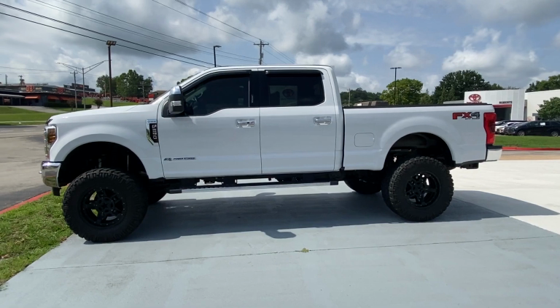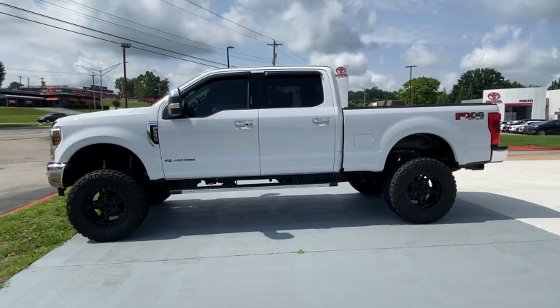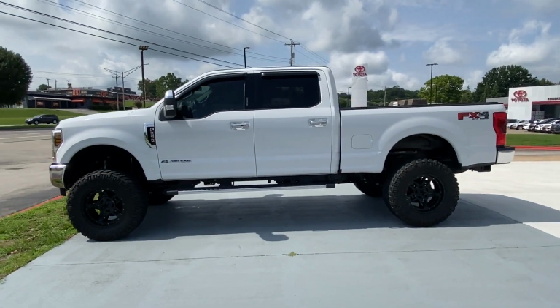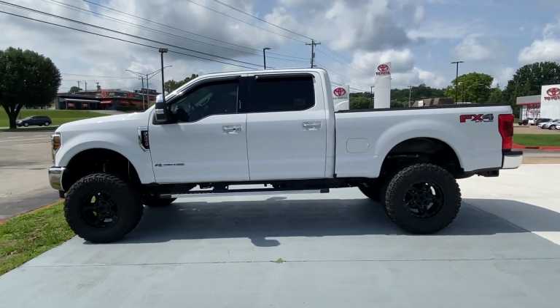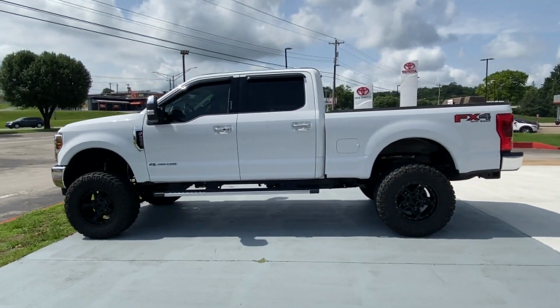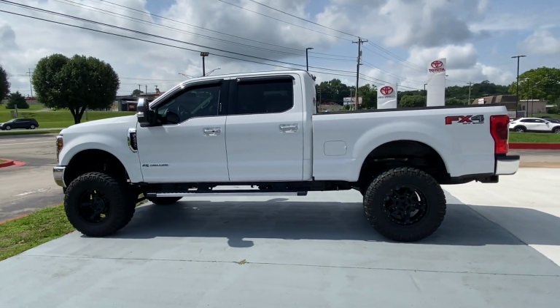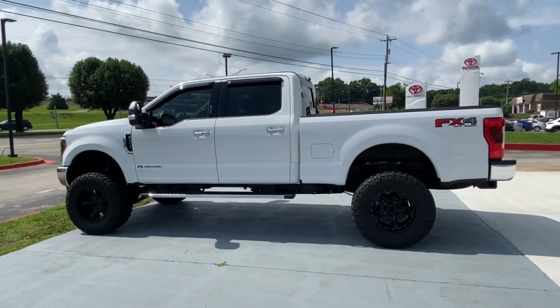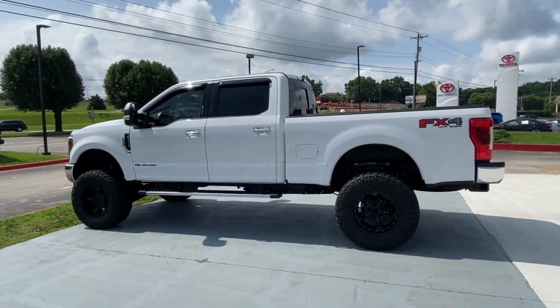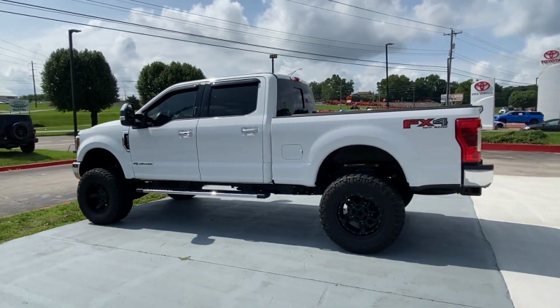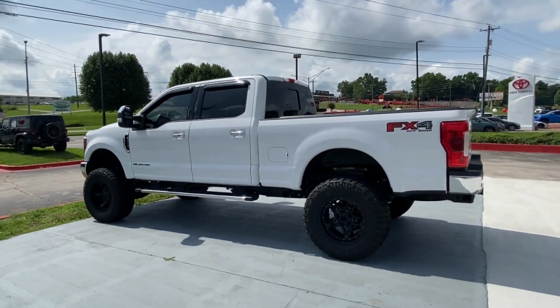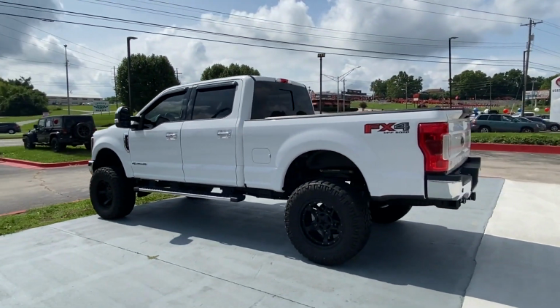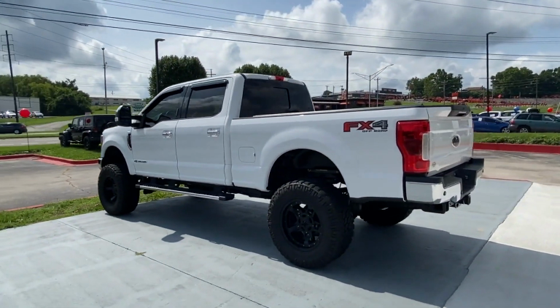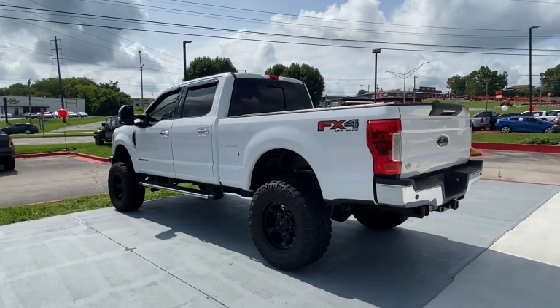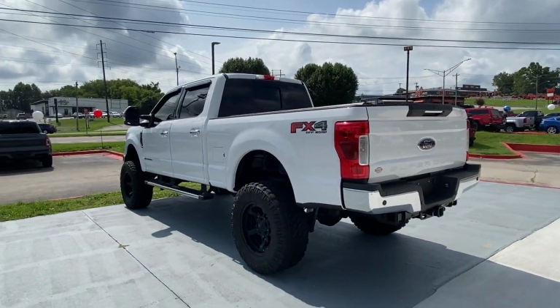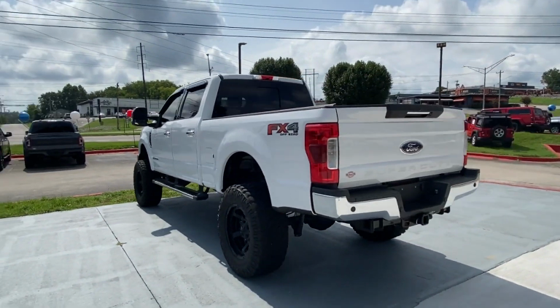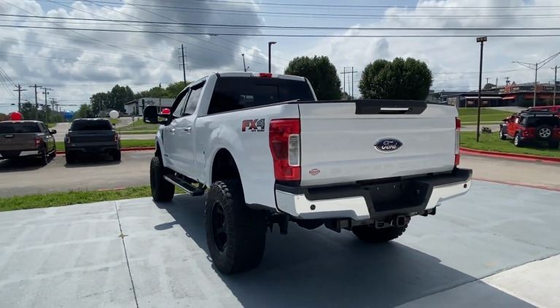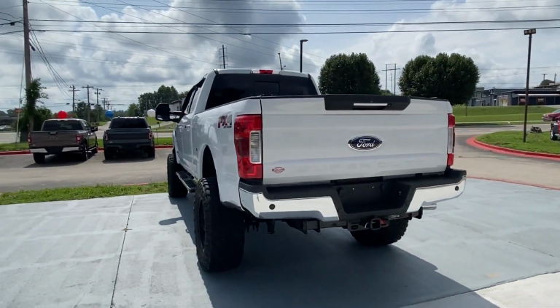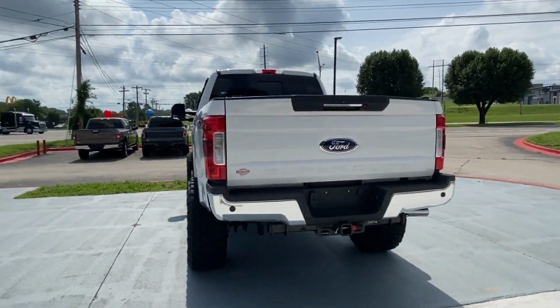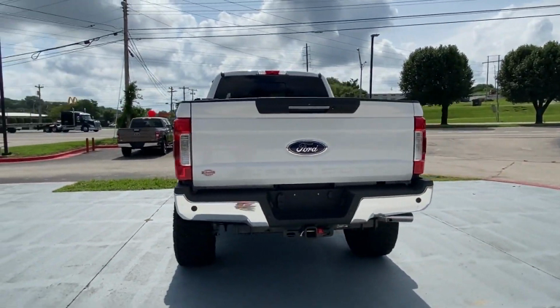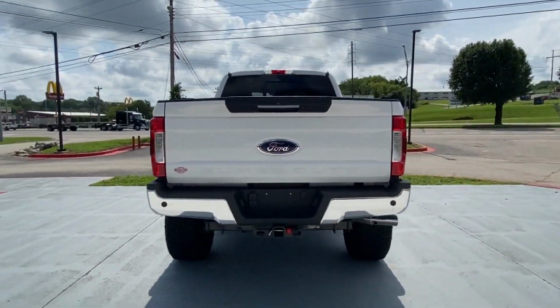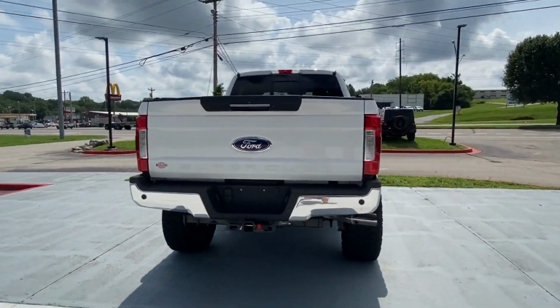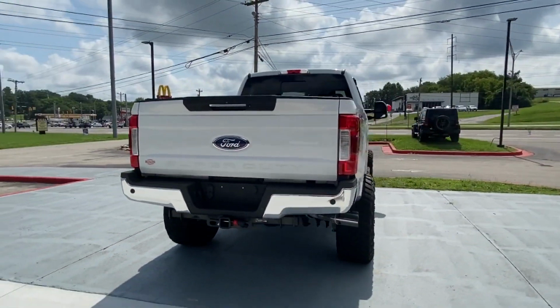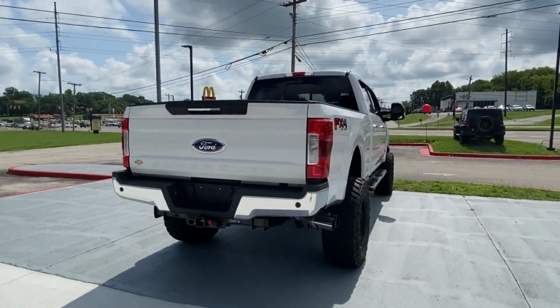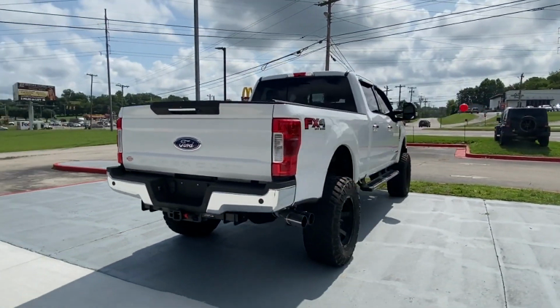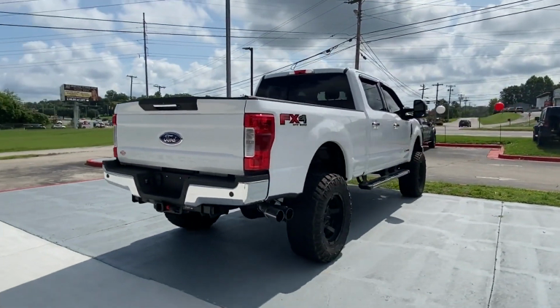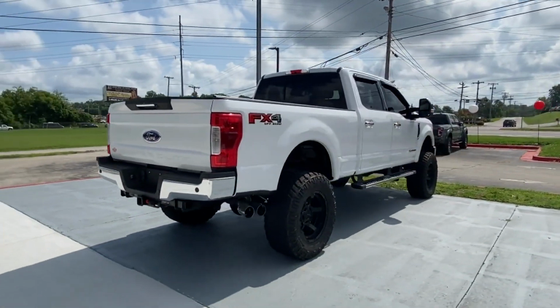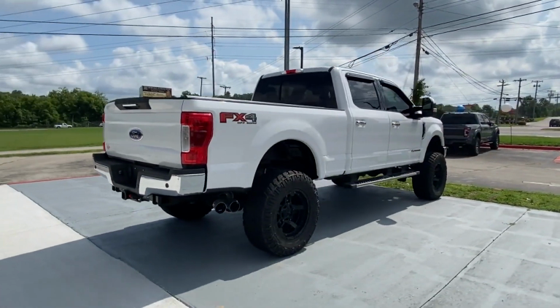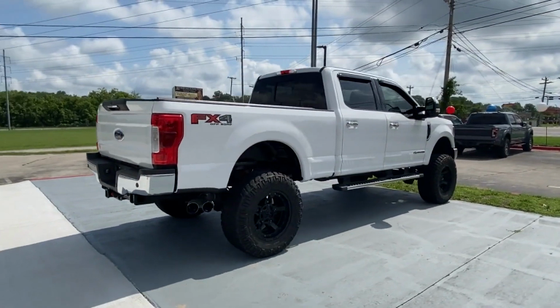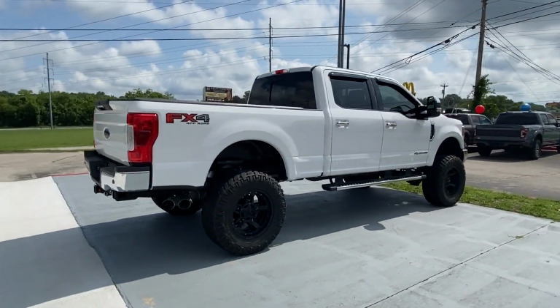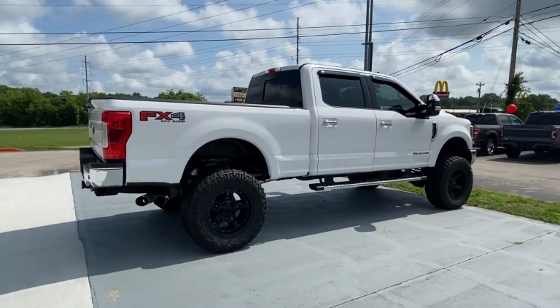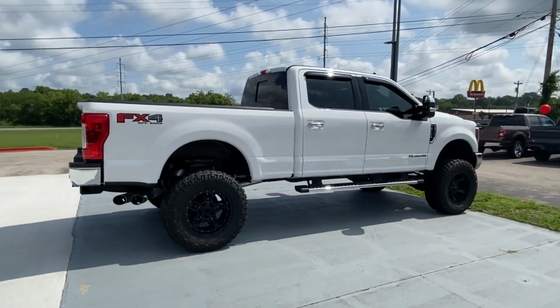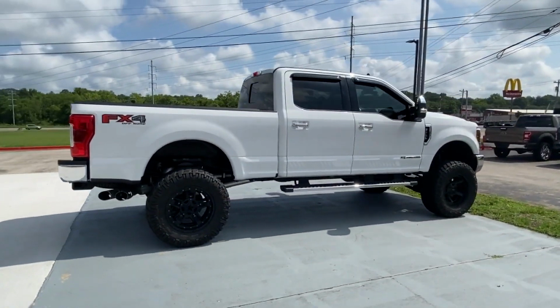2019 Ford Super Duty F-250 SRW. With less than 31,000 miles on the odometer, this pickup truck offers two full rows of seating for premium comfort.